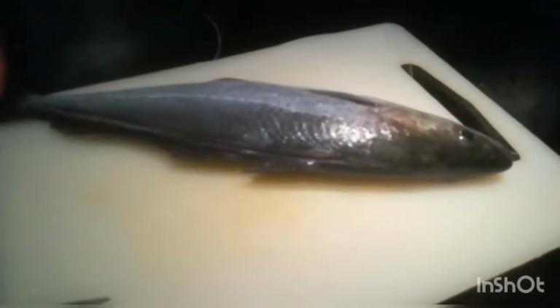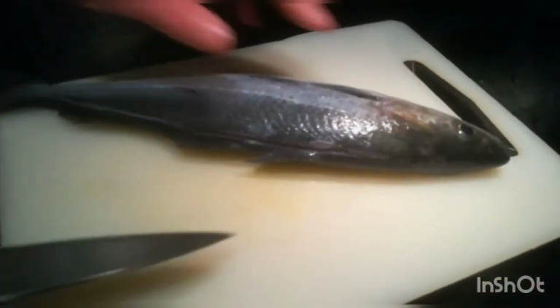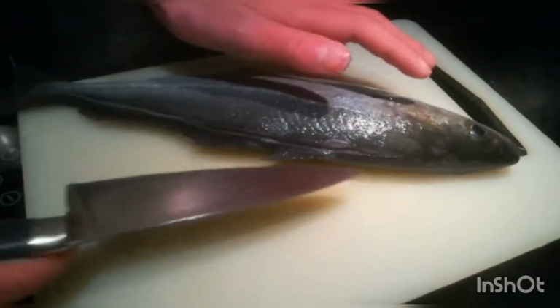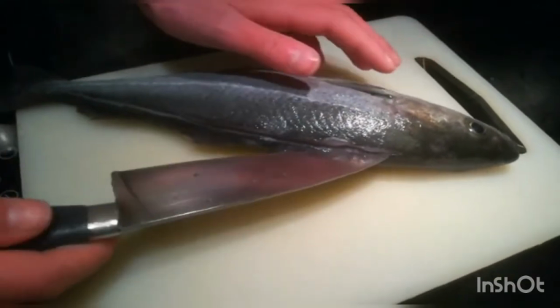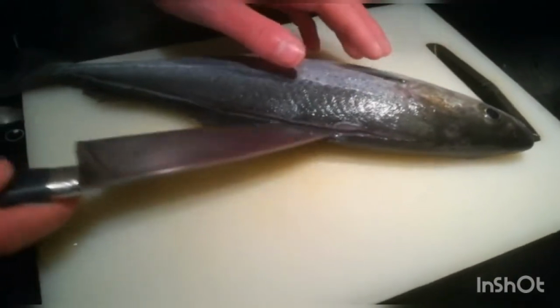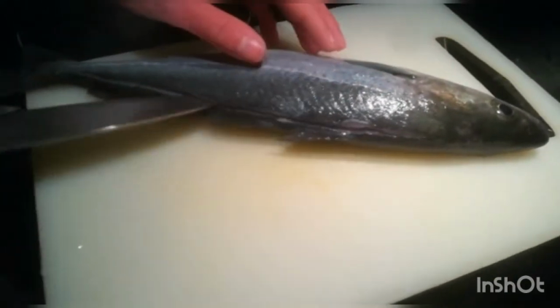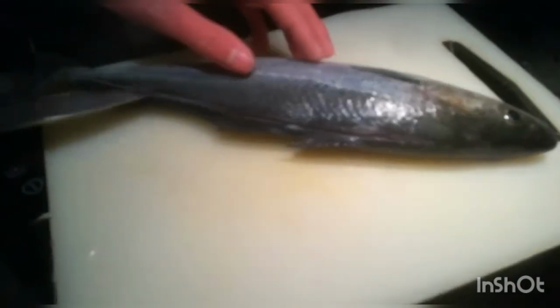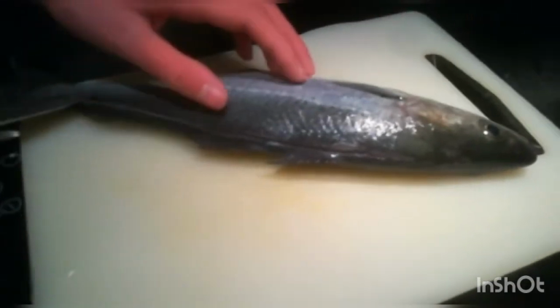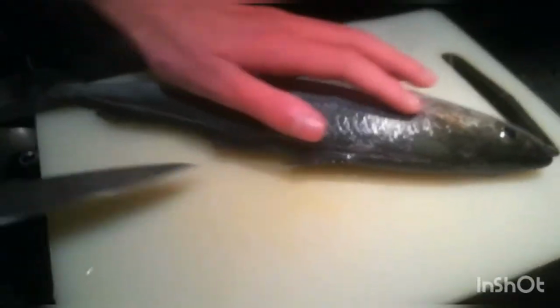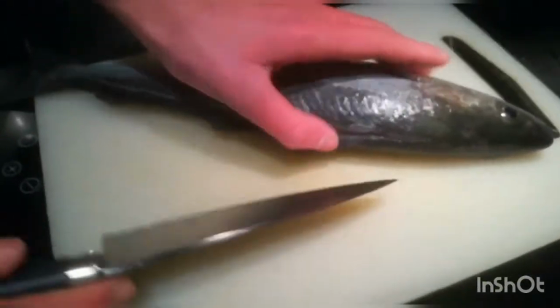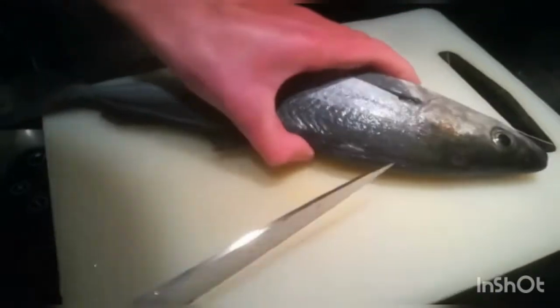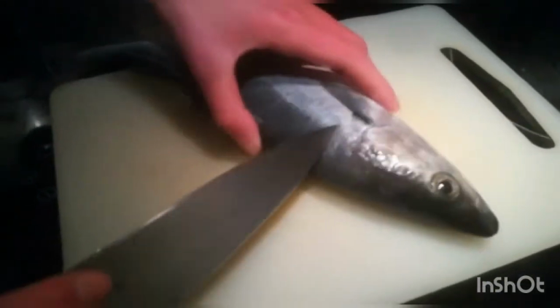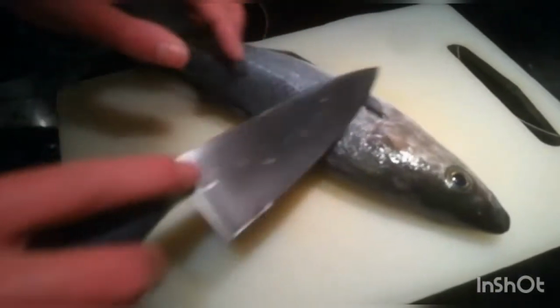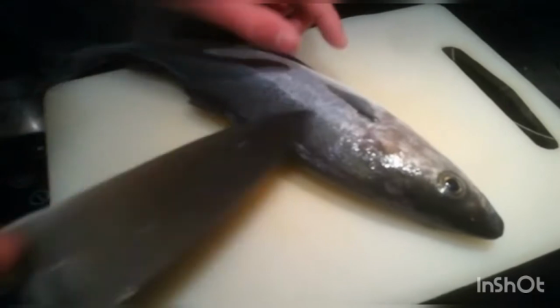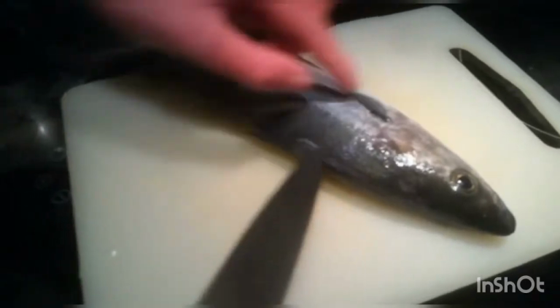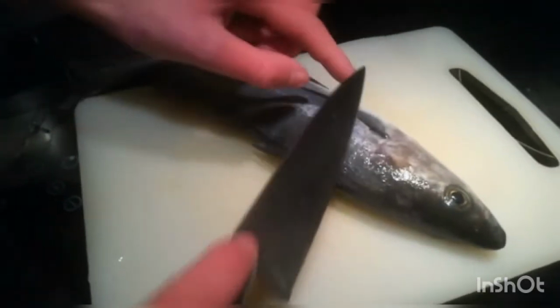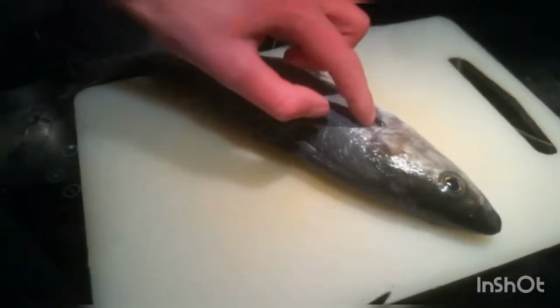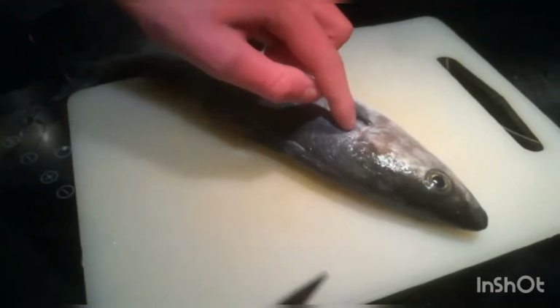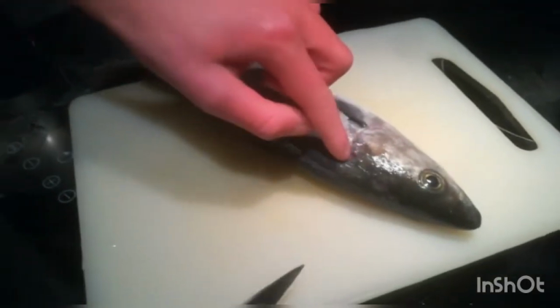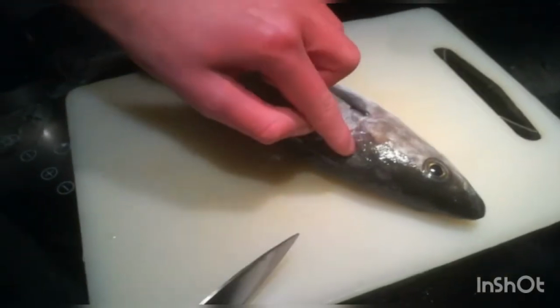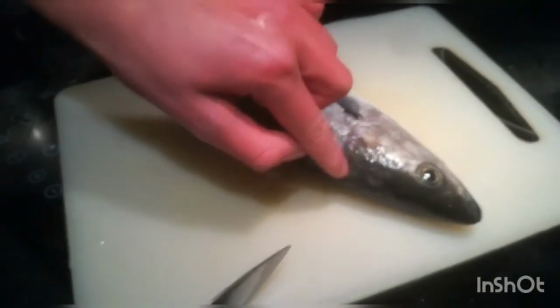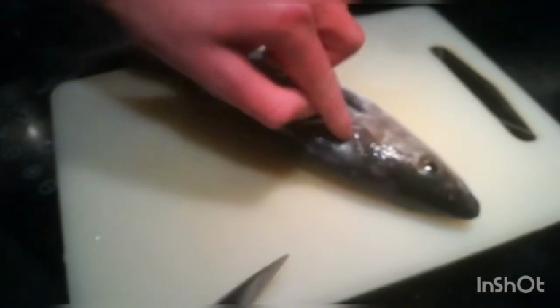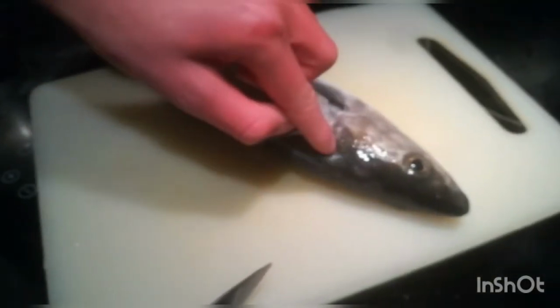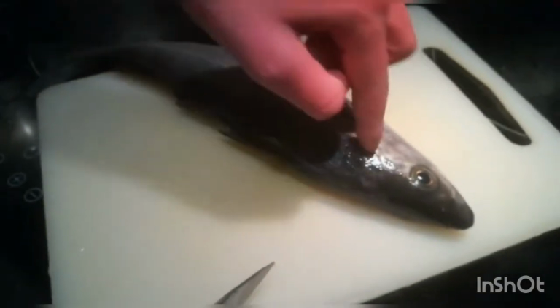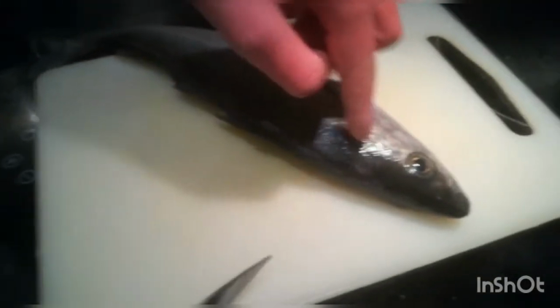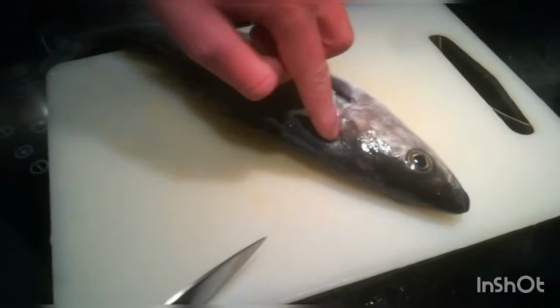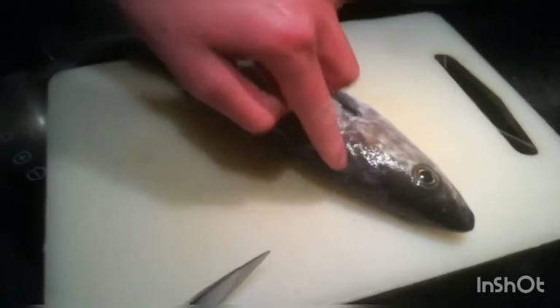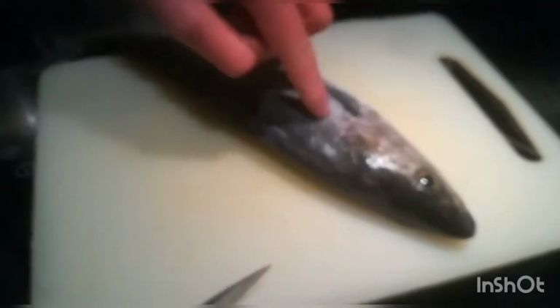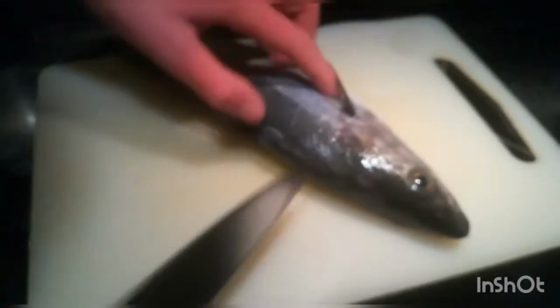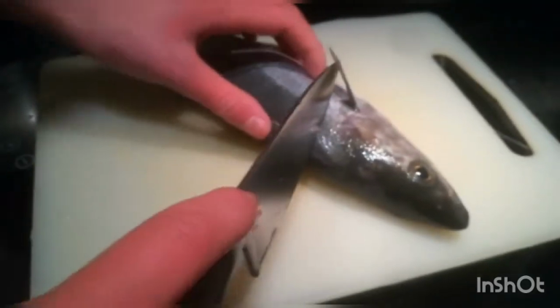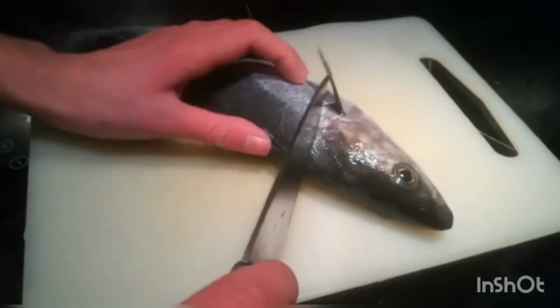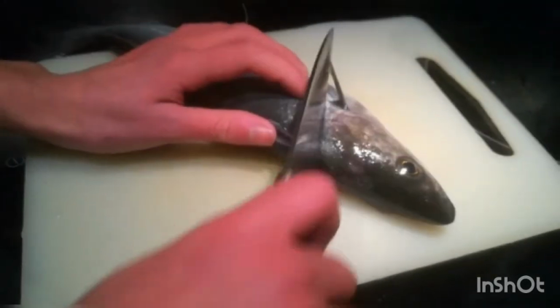So now that I've run a knife along here, I'm simply gonna cut from the fin up to this point here, which is just before the bone, so you get the maximum meat.